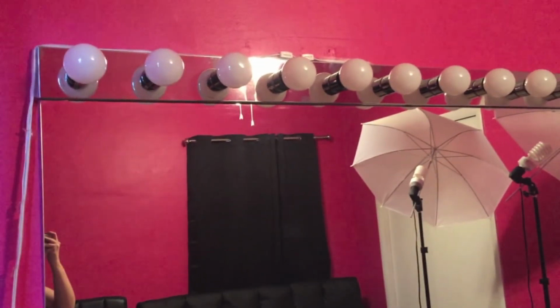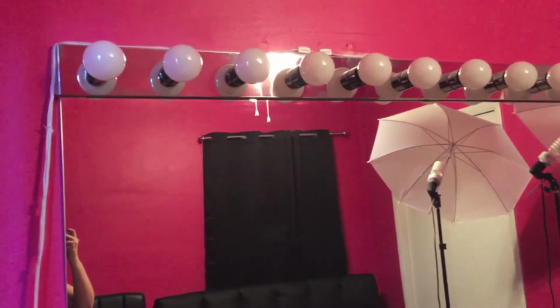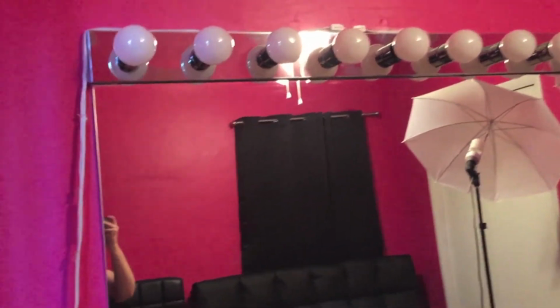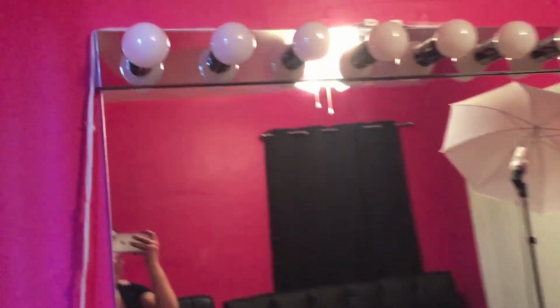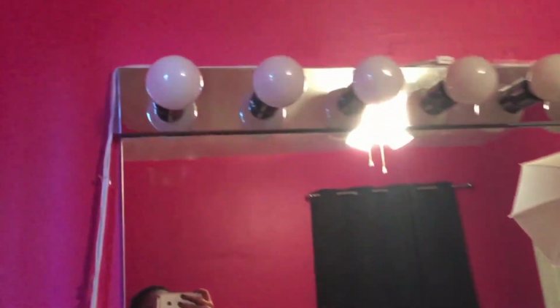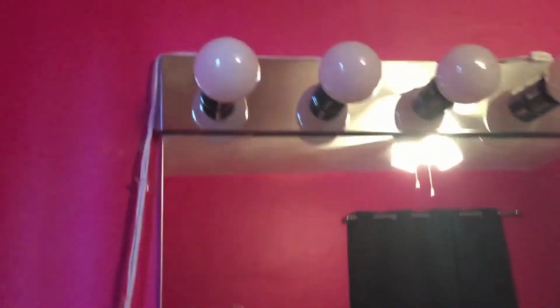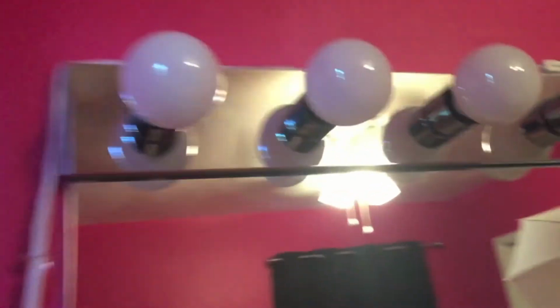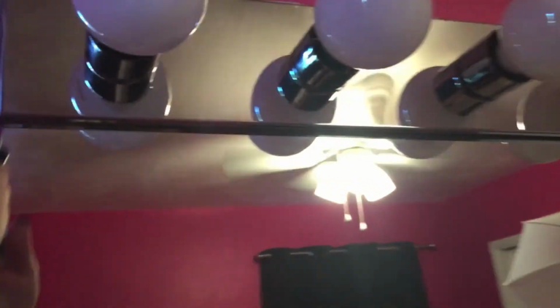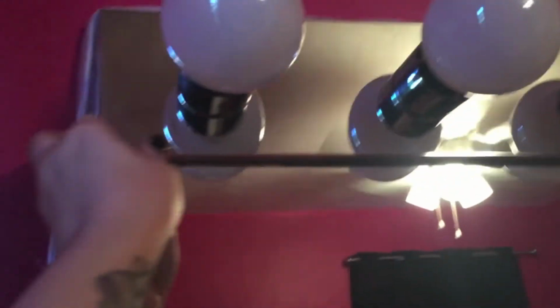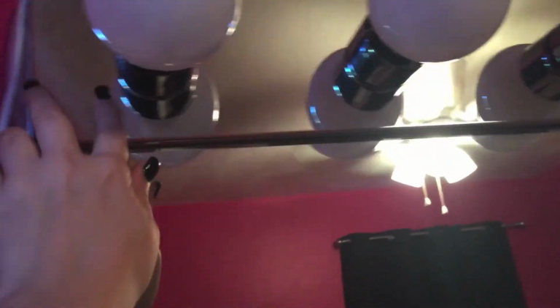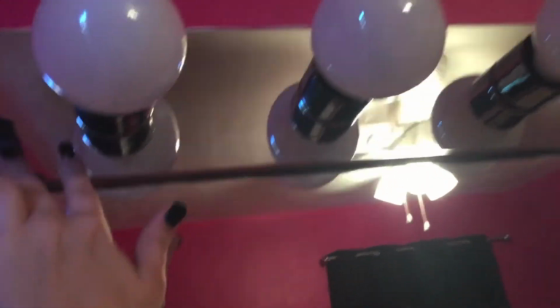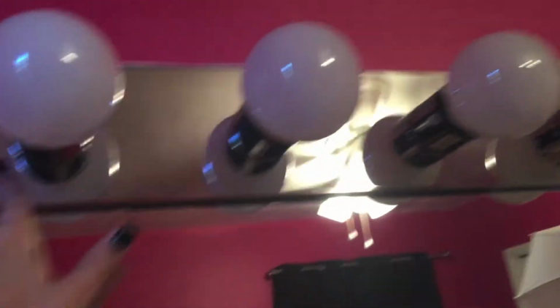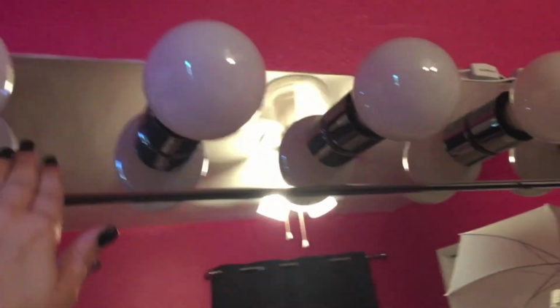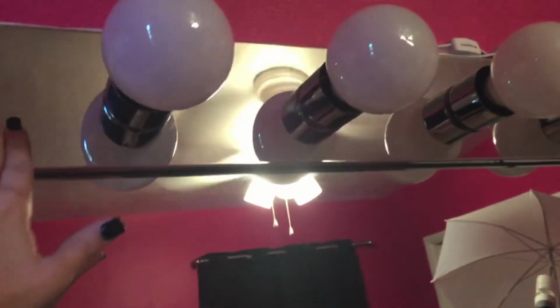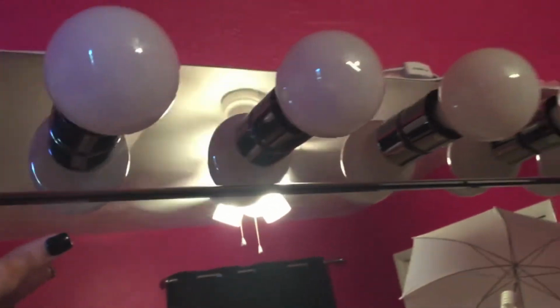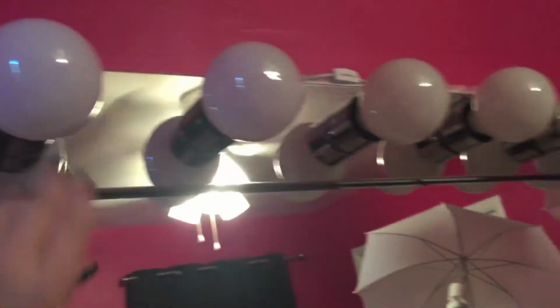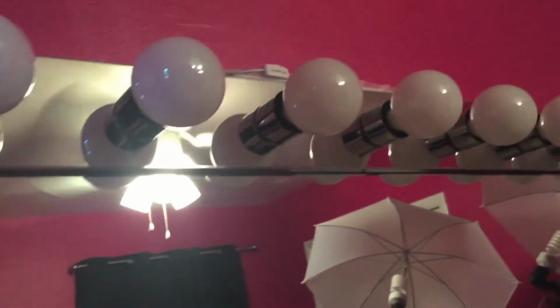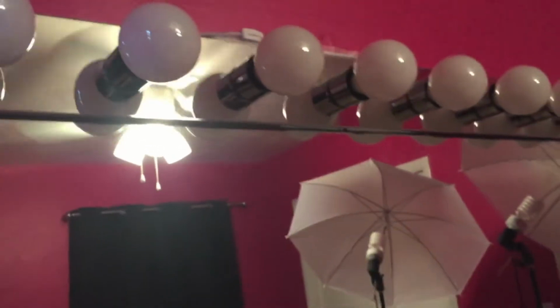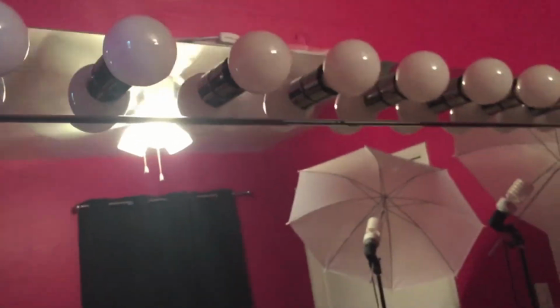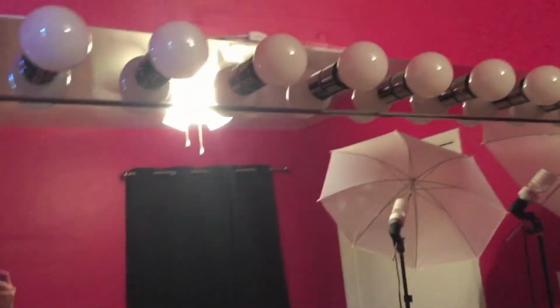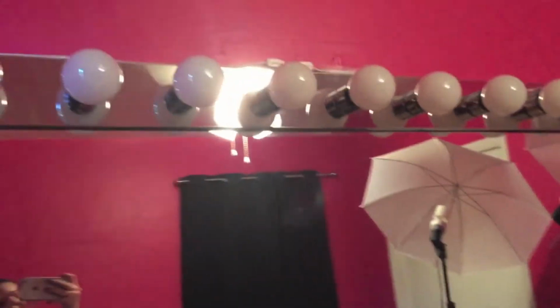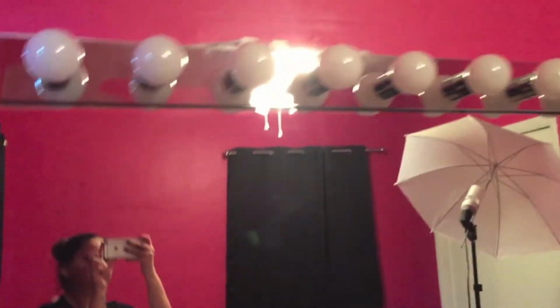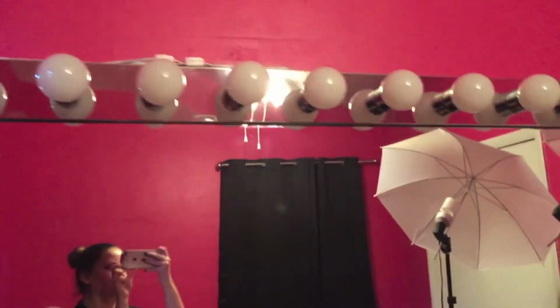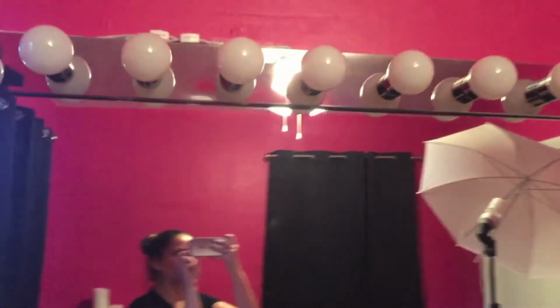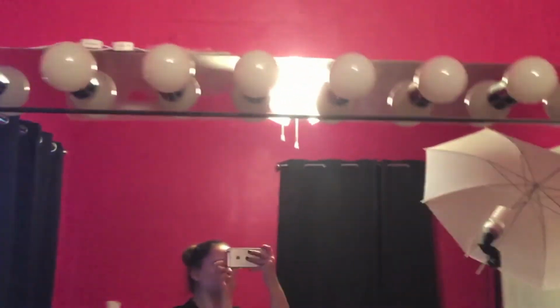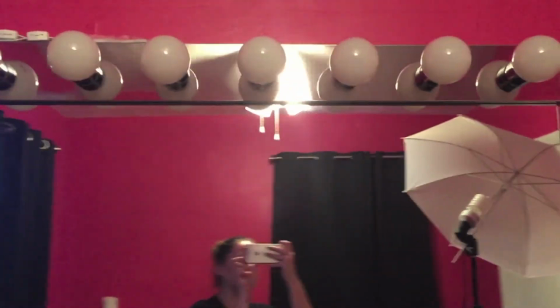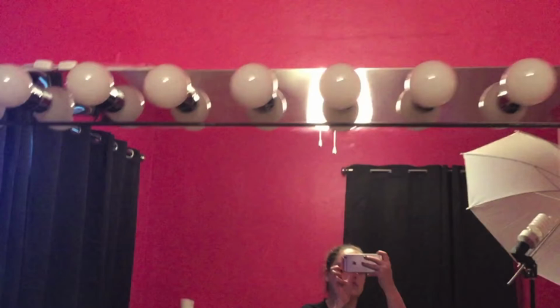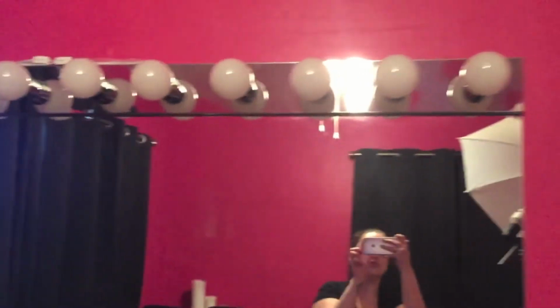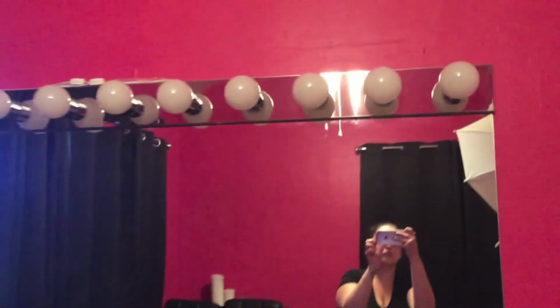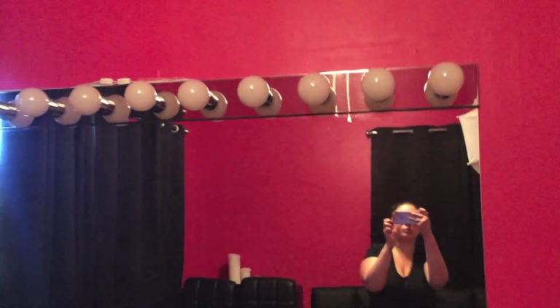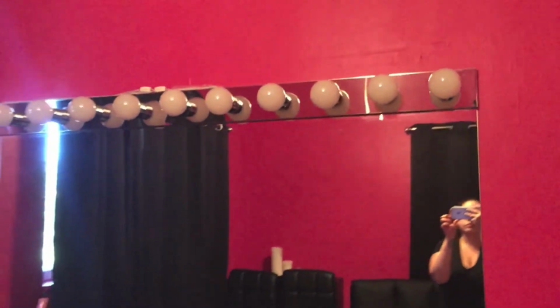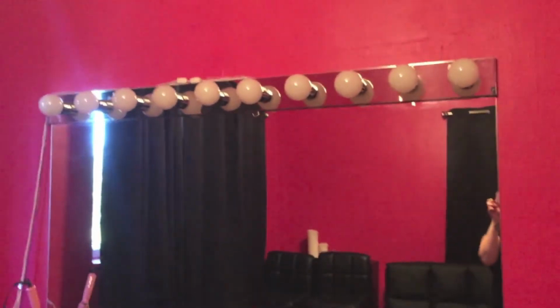I have used the daytime light bulbs for this. It is very lightweight, and I used two screws to put it into the wall and pop the cover over it.